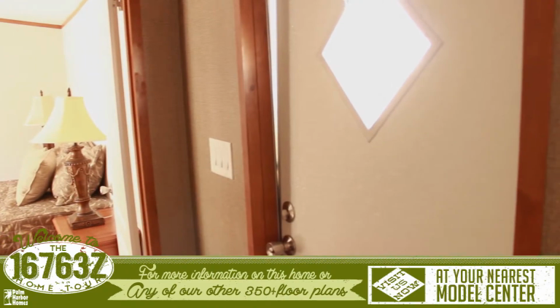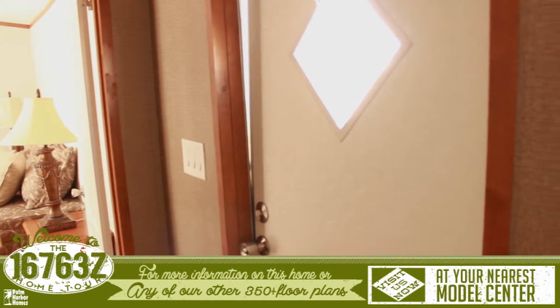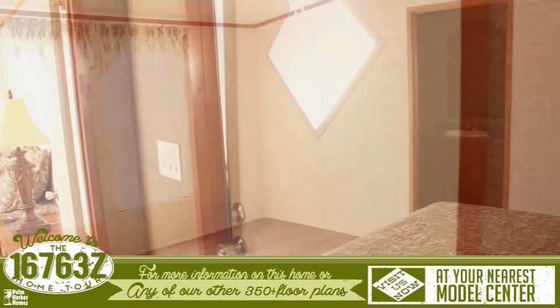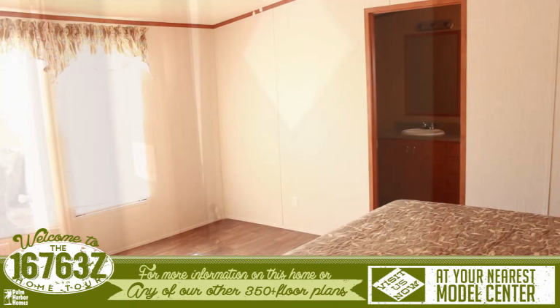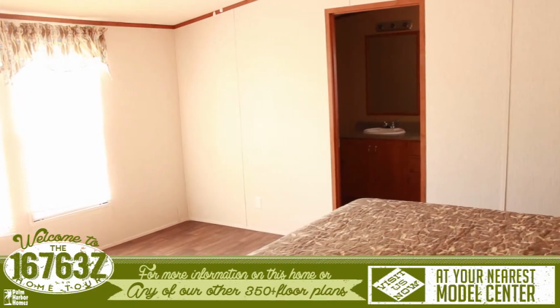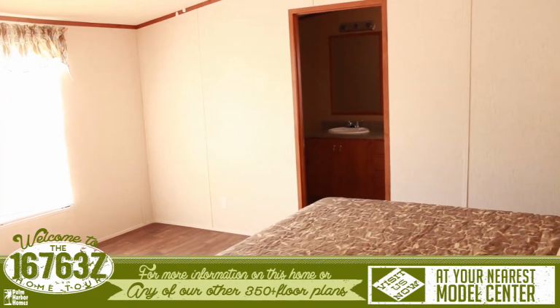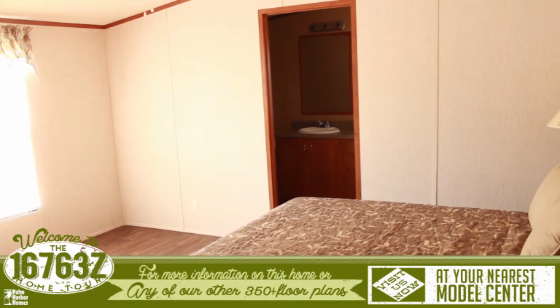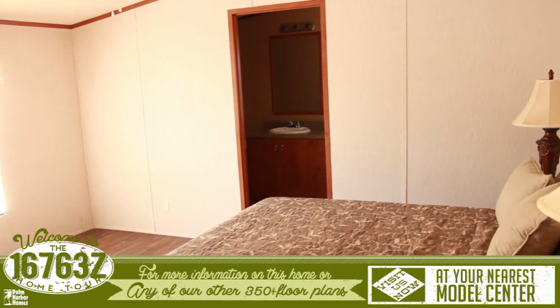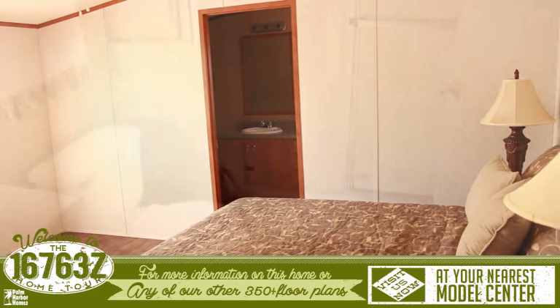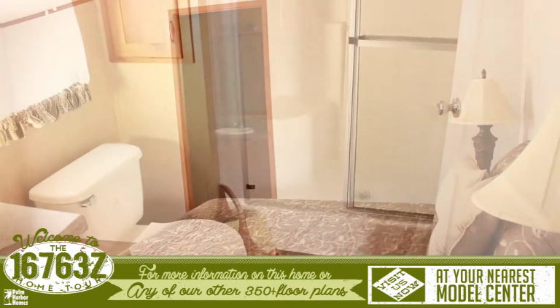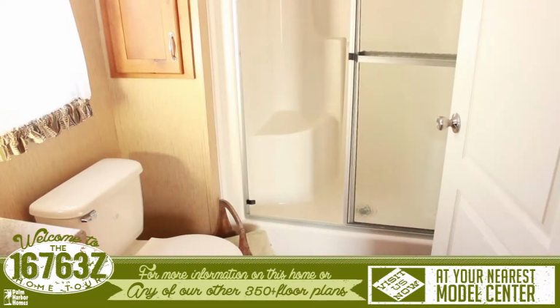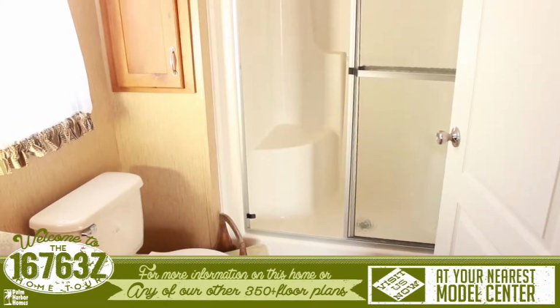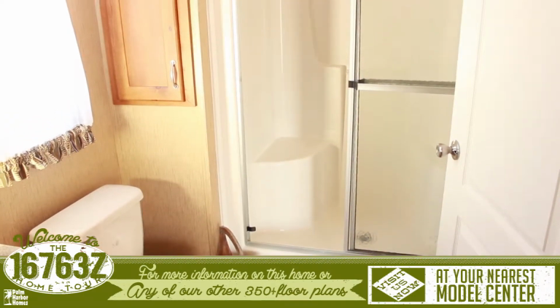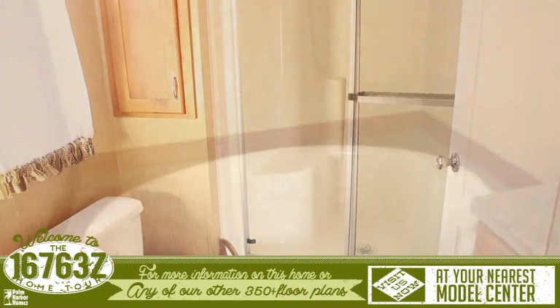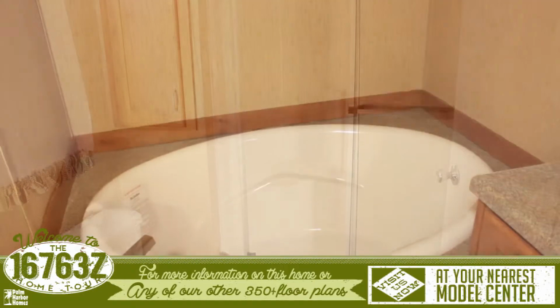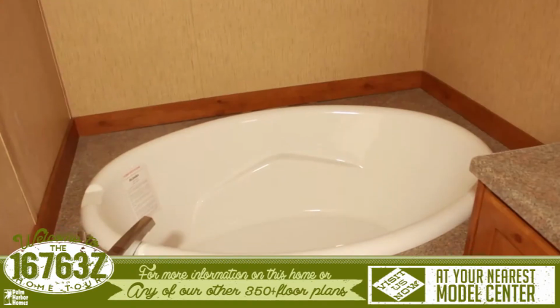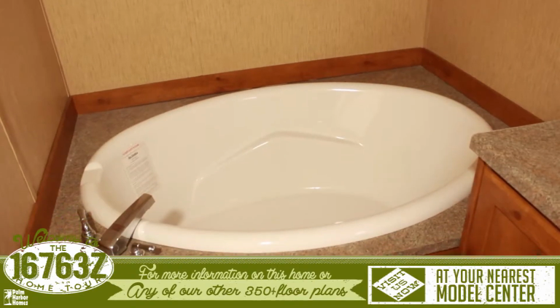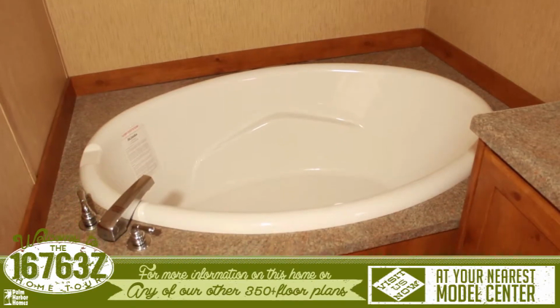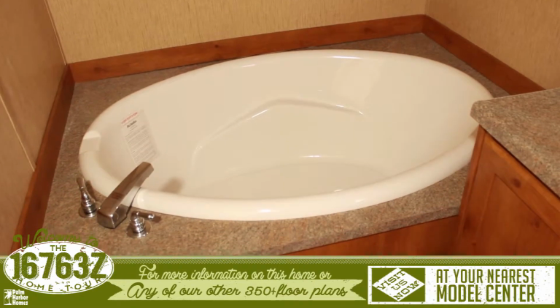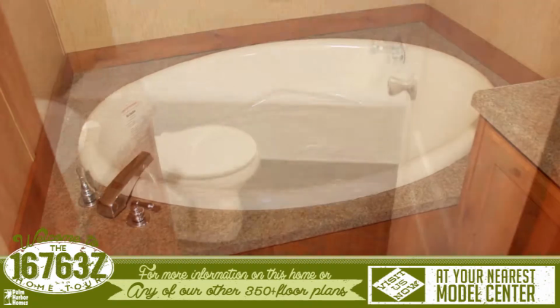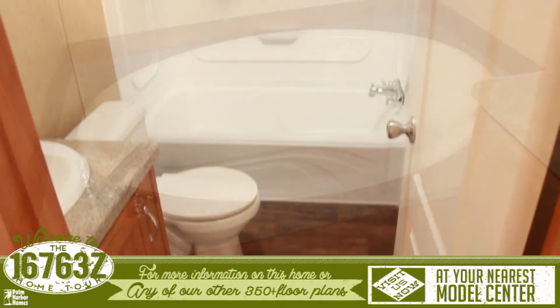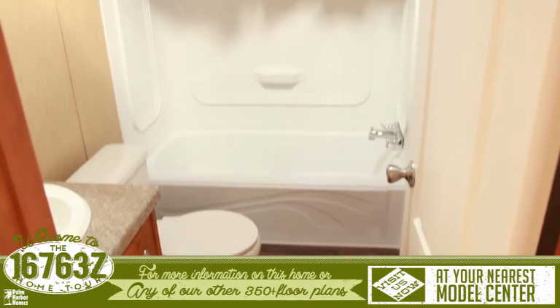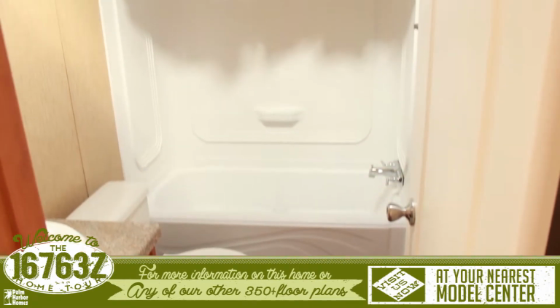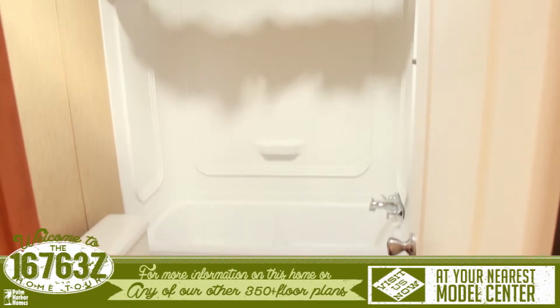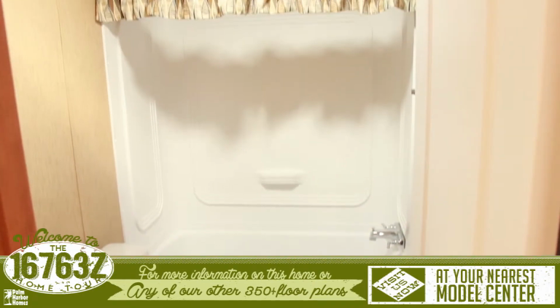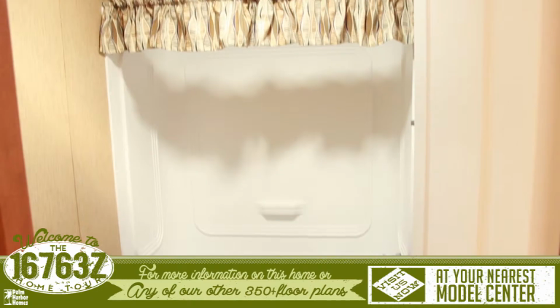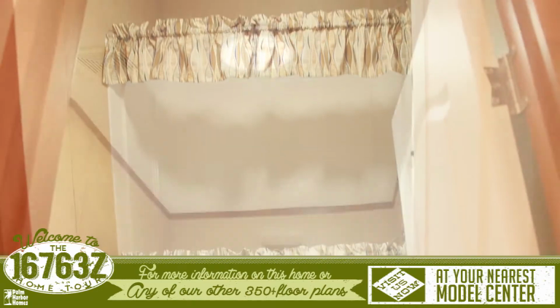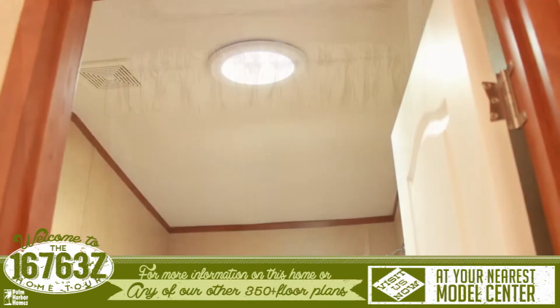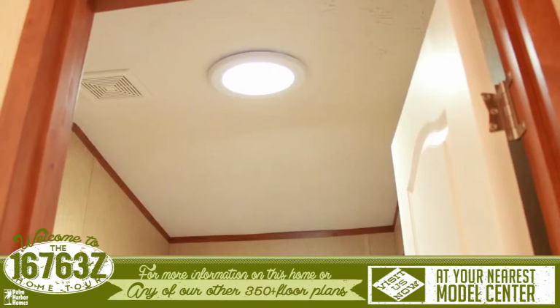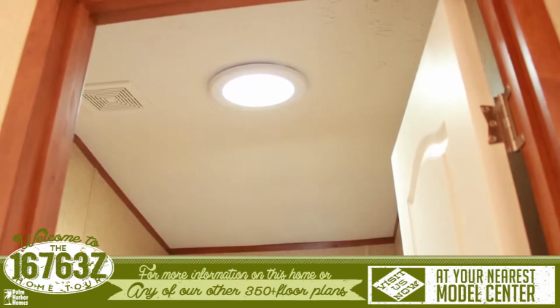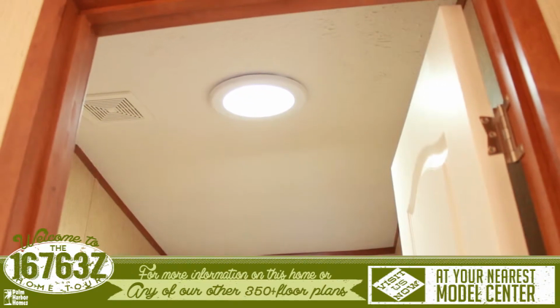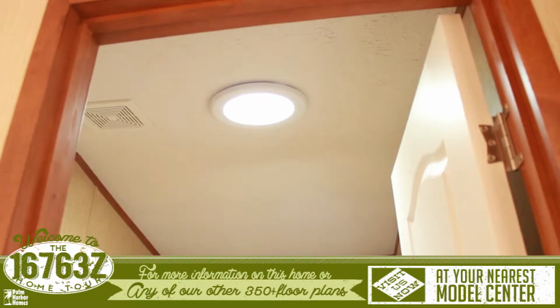Past this is the master bedroom with spacious bathroom that features a walk-in shower and a roomy spa tub. The secondary bedrooms are located on the other side of the home and they share a full bathroom with a skylight.